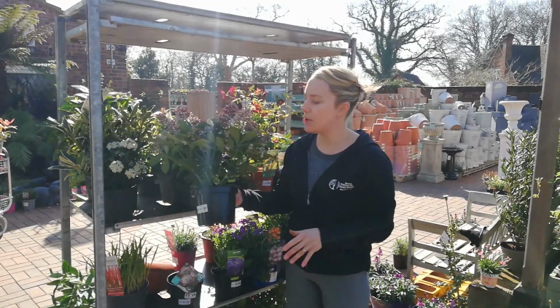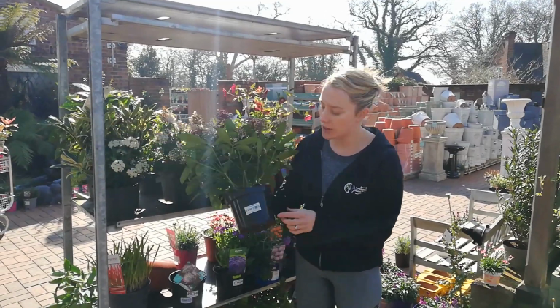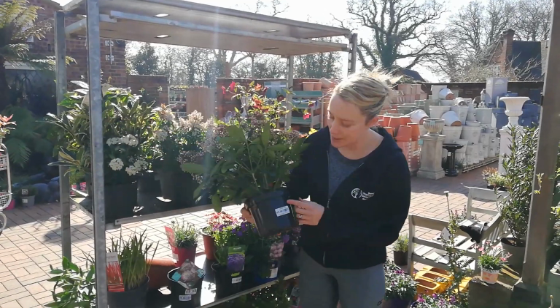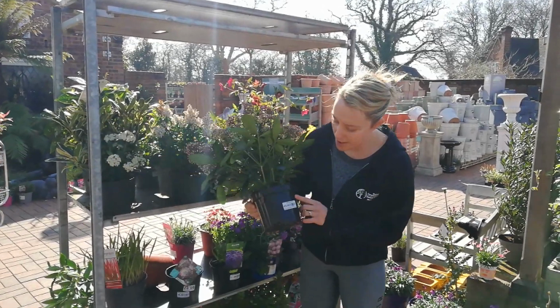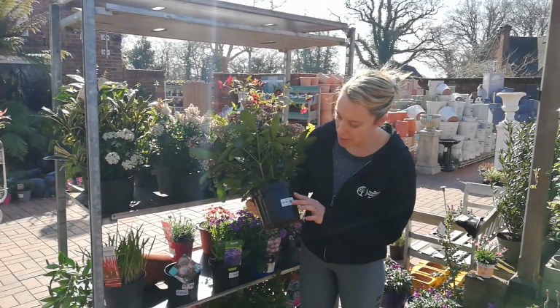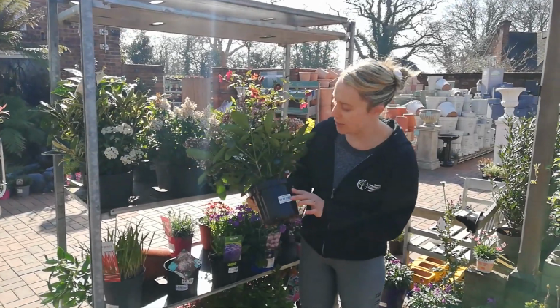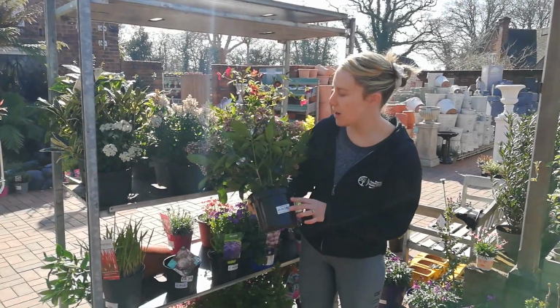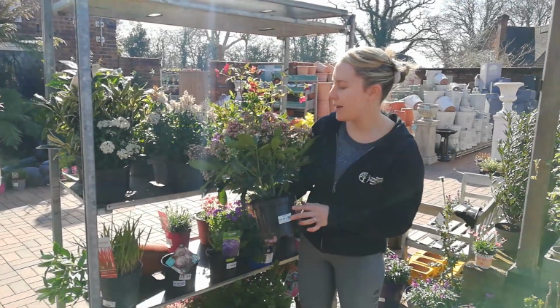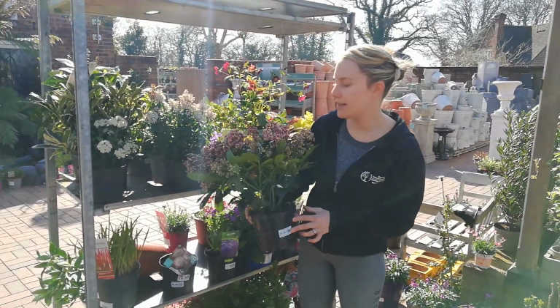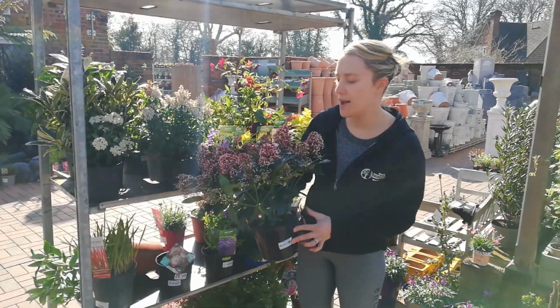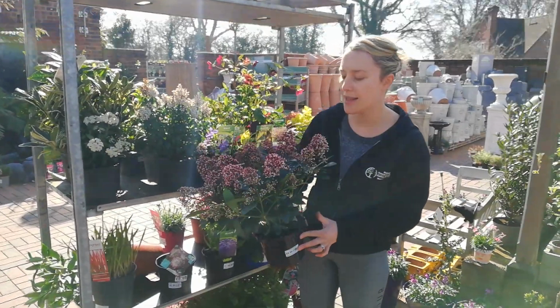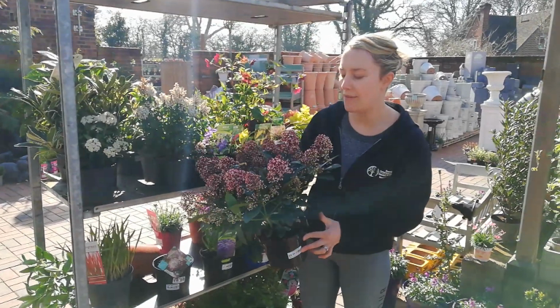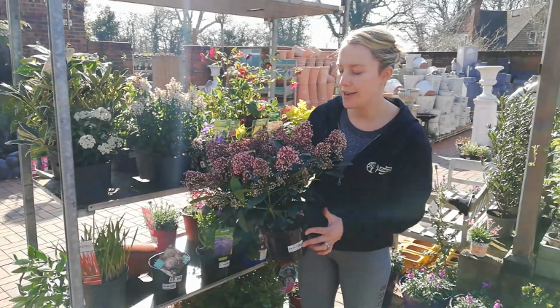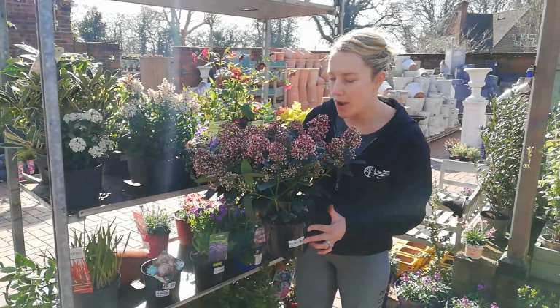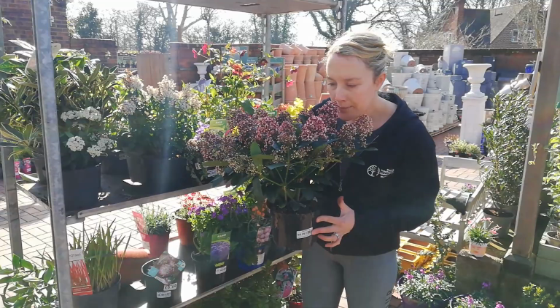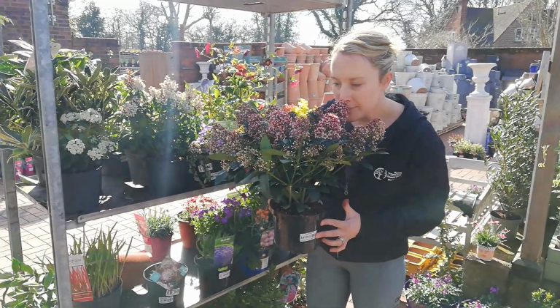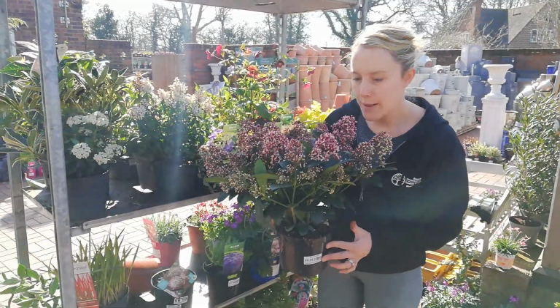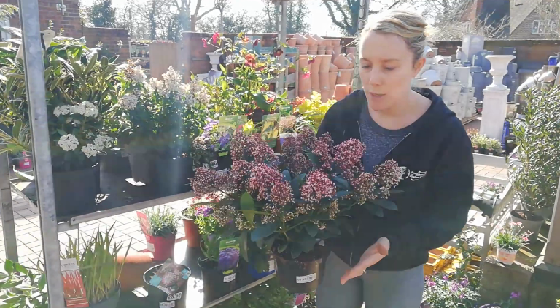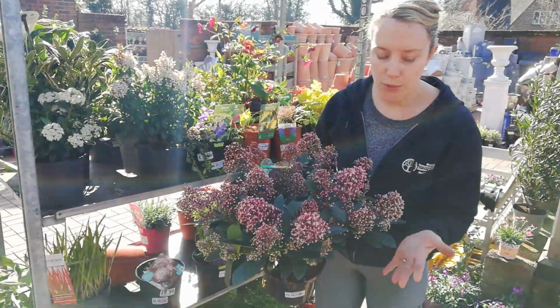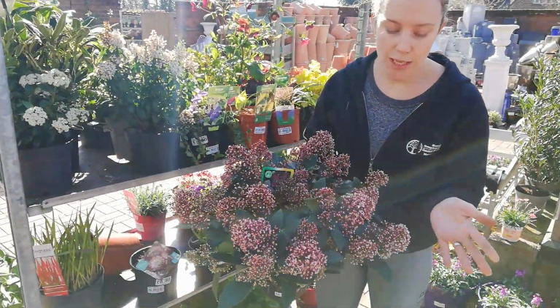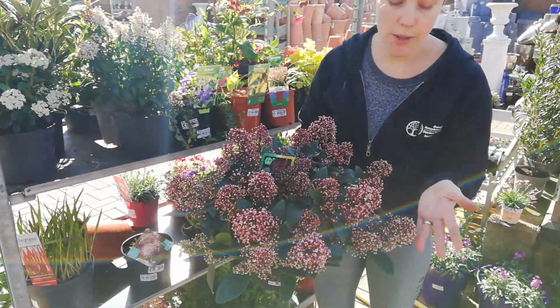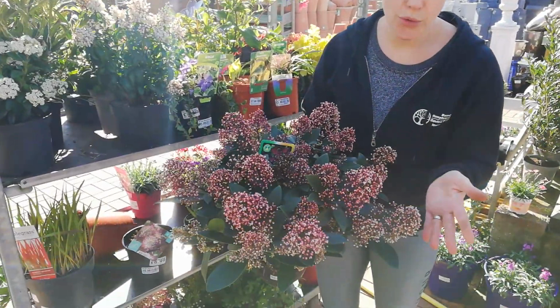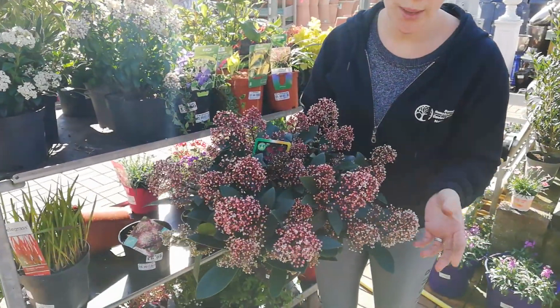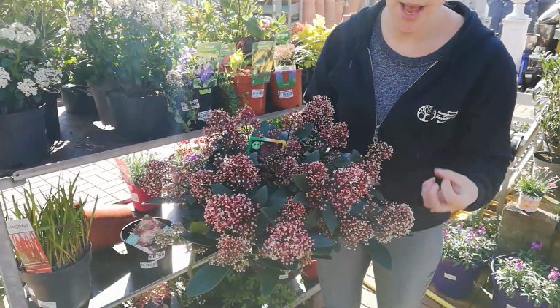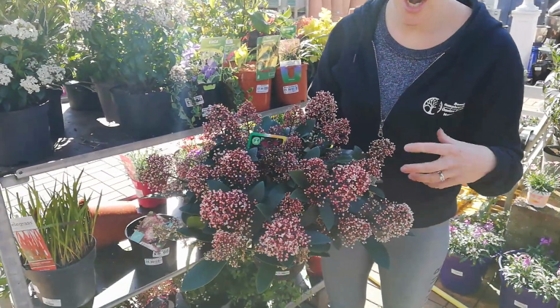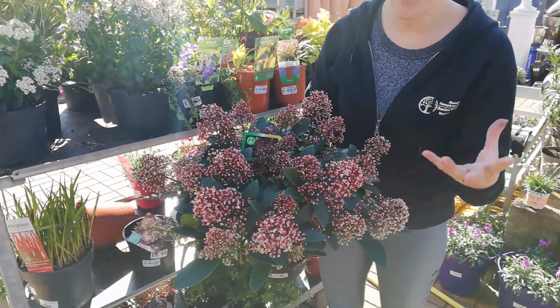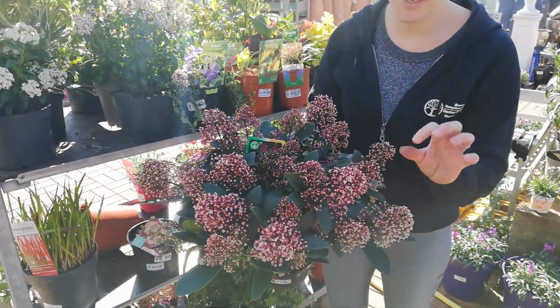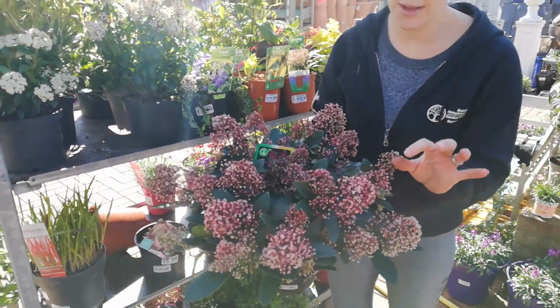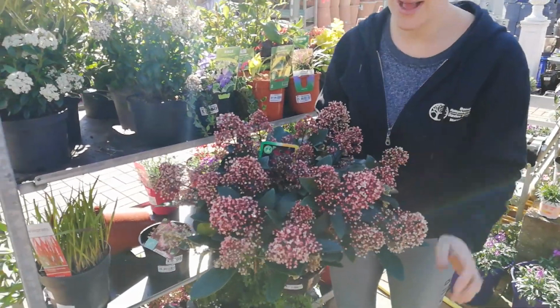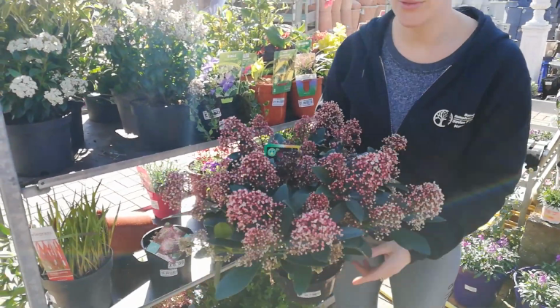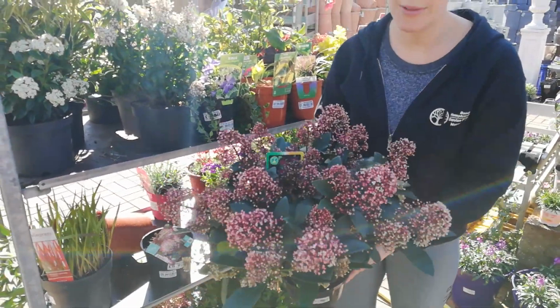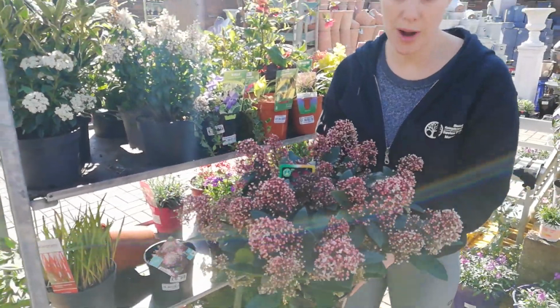So we've got Skimmia which is £9.99, that's an evergreen shrub. Smells beautiful, keeps buds all through the winter and then opens up into these little flowers throughout the spring.